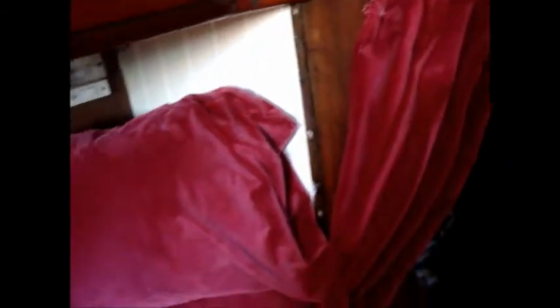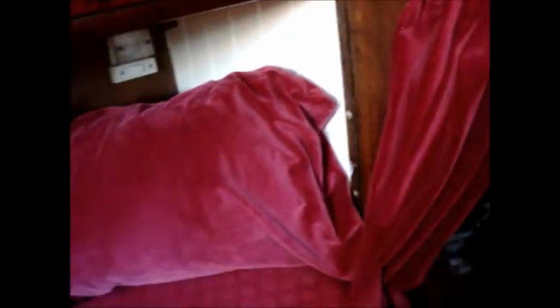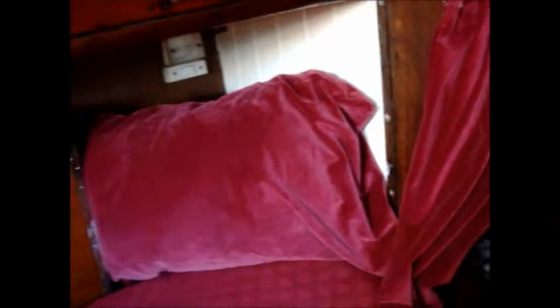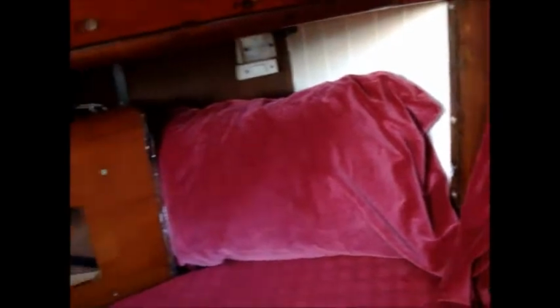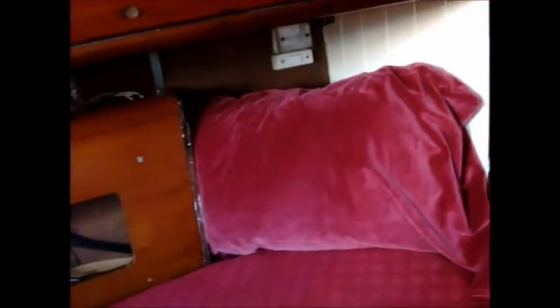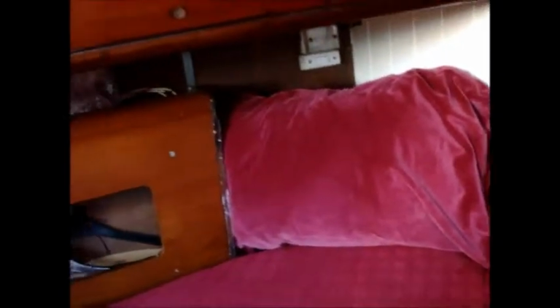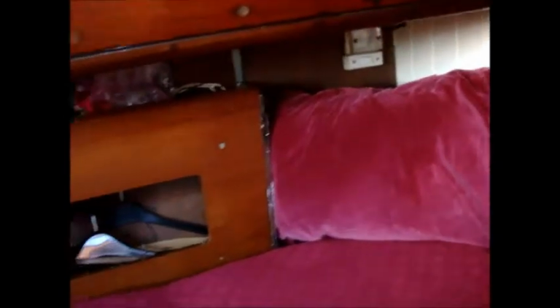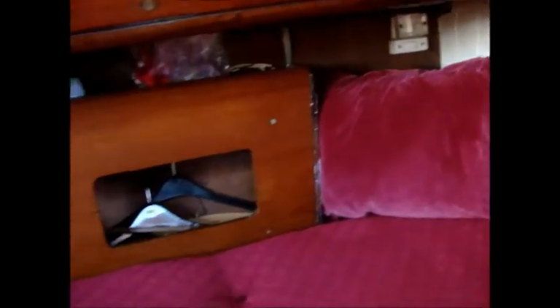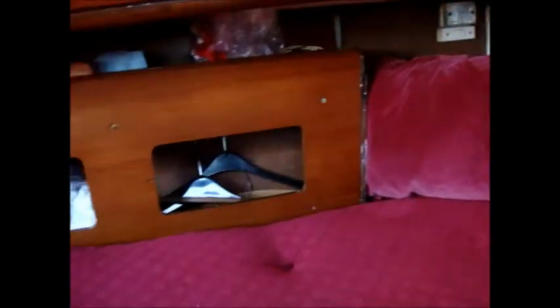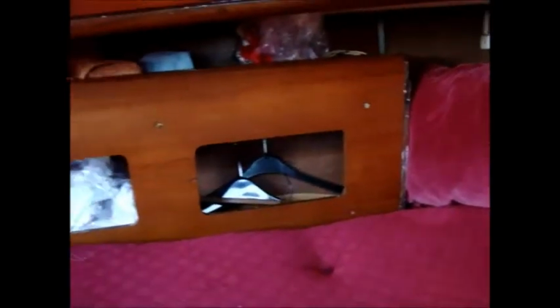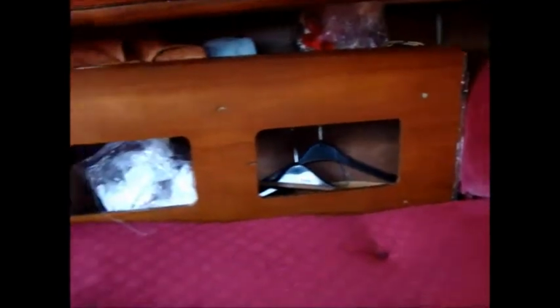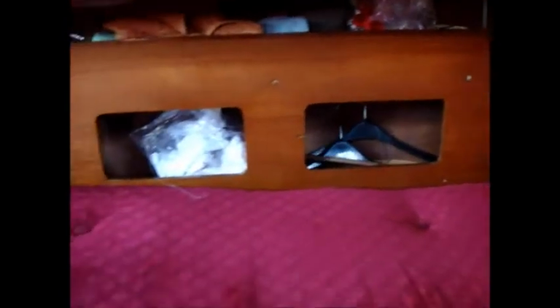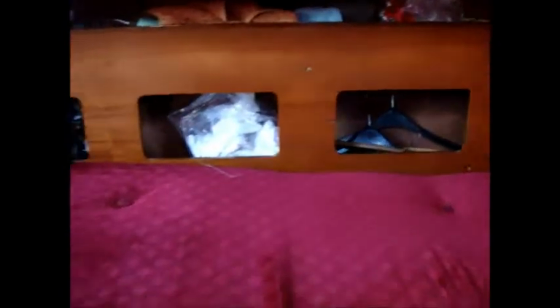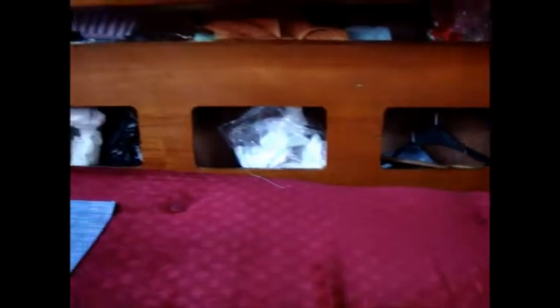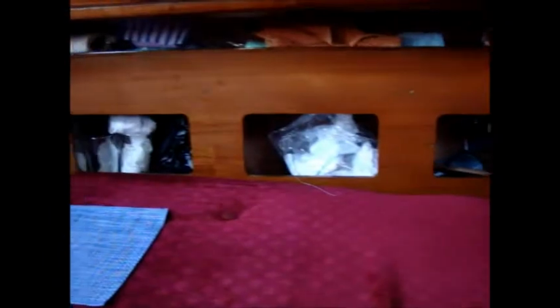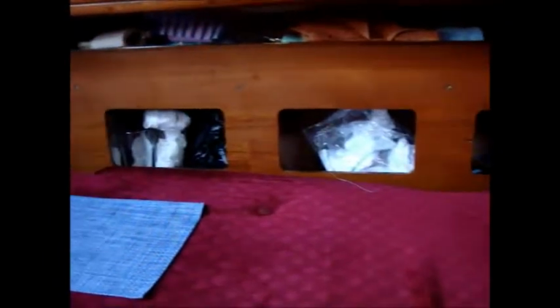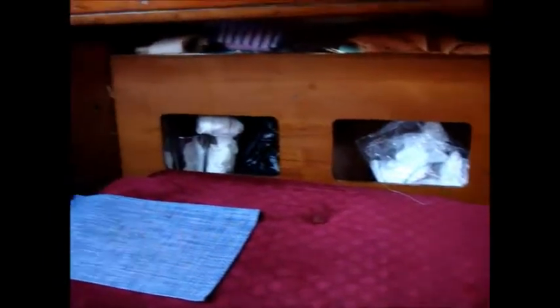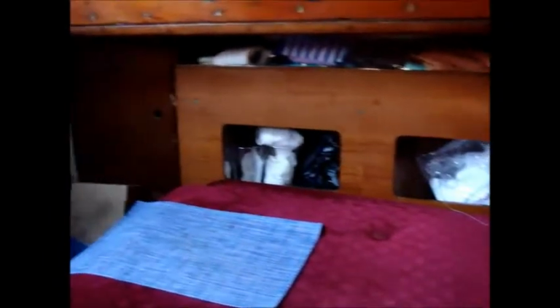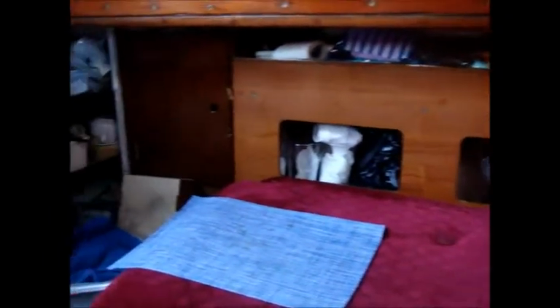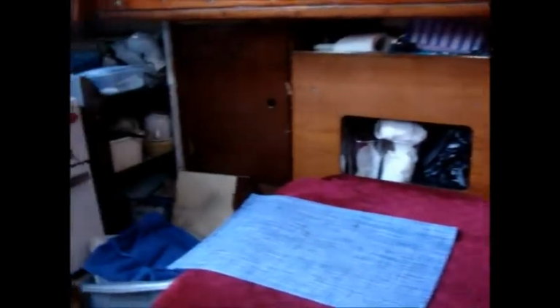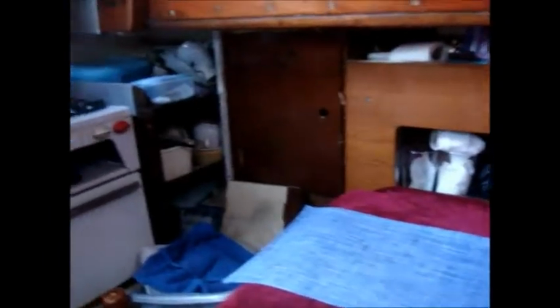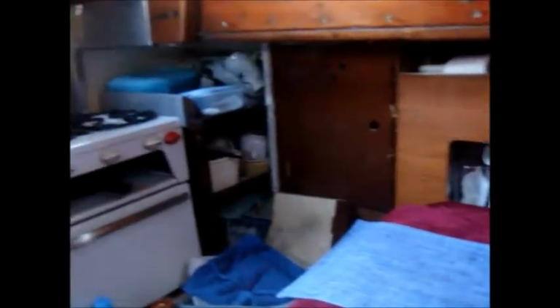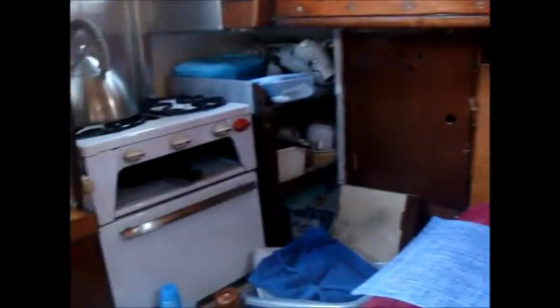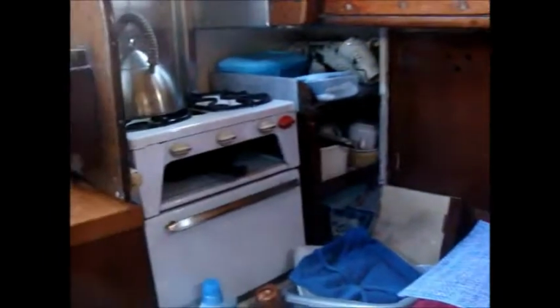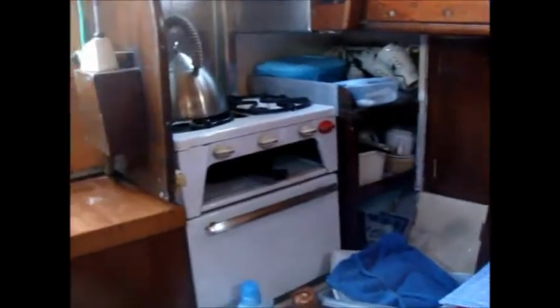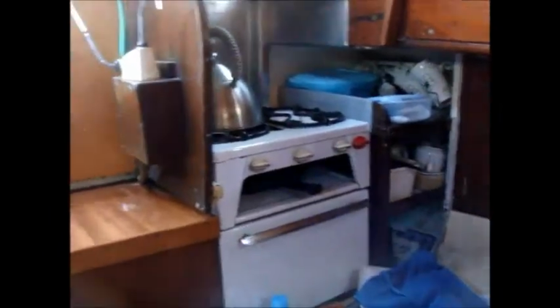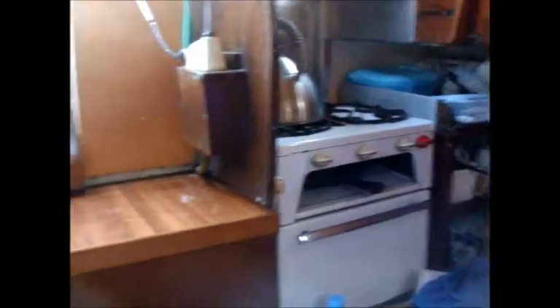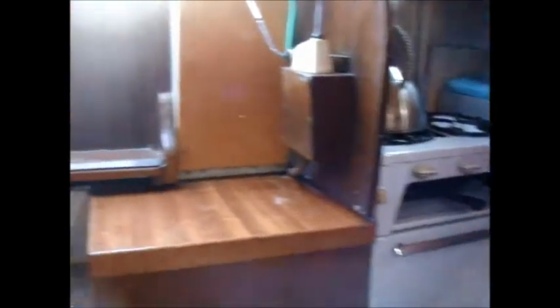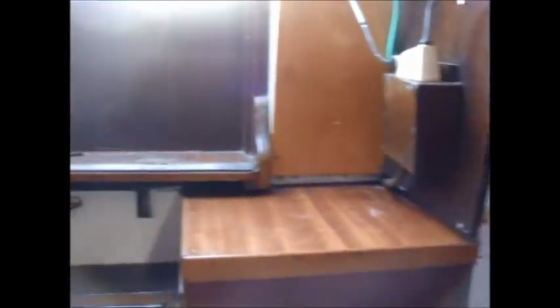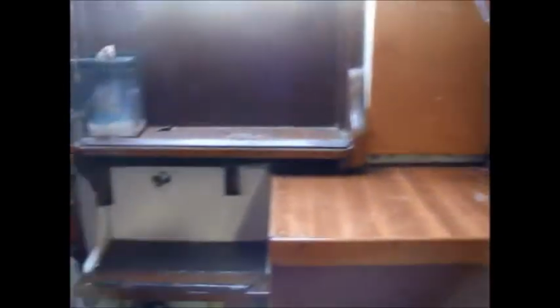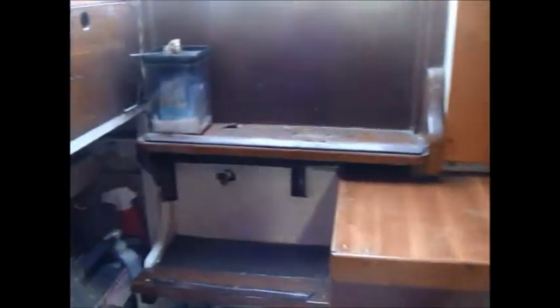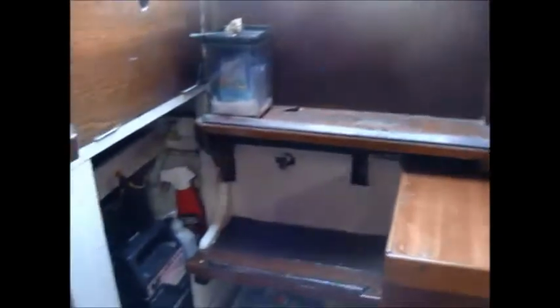The generous saloon provides two comfortable berths — note the width — and a galley. In the galley you've got a good sized gas cooker with oven and grill.